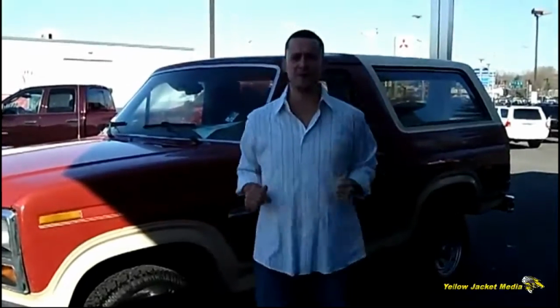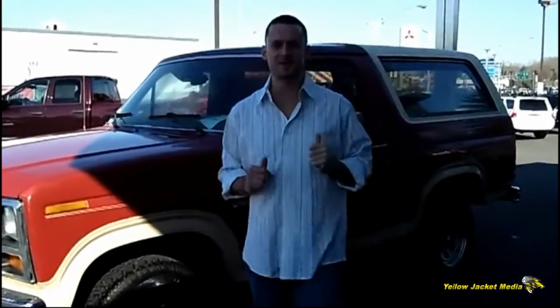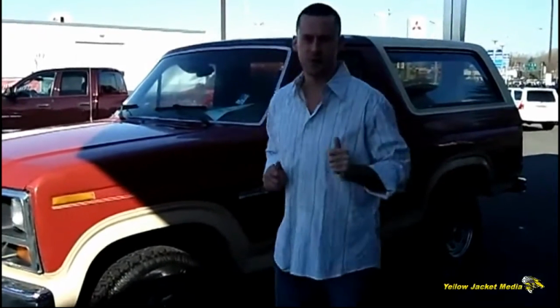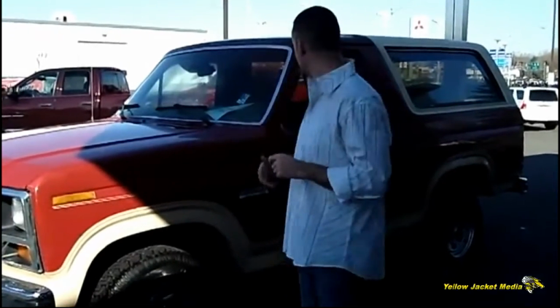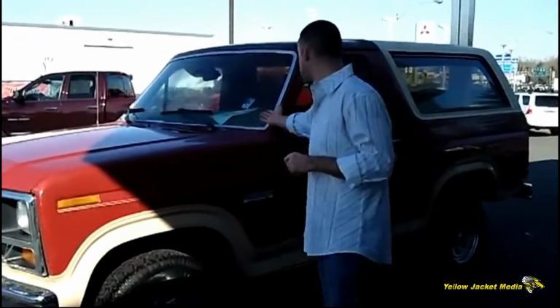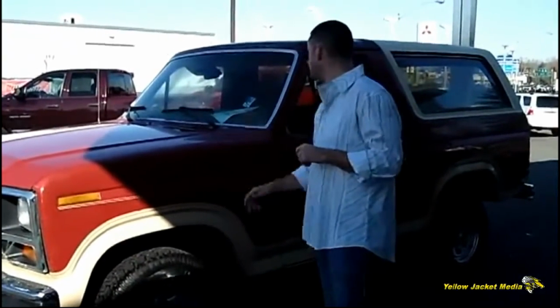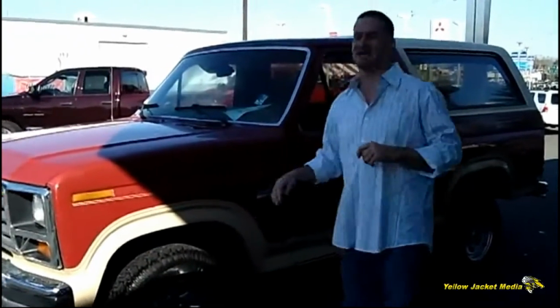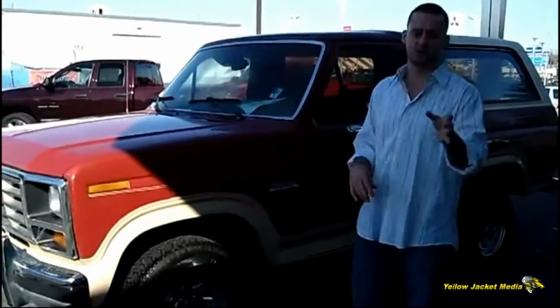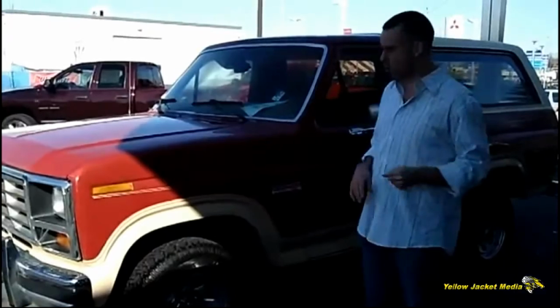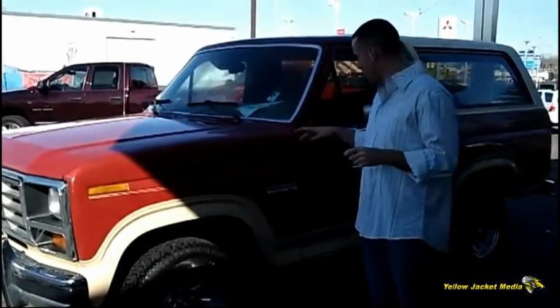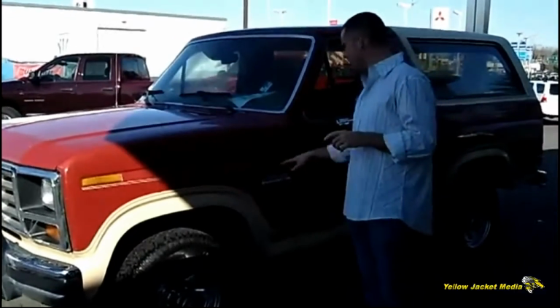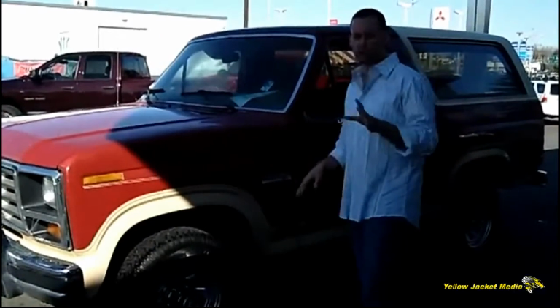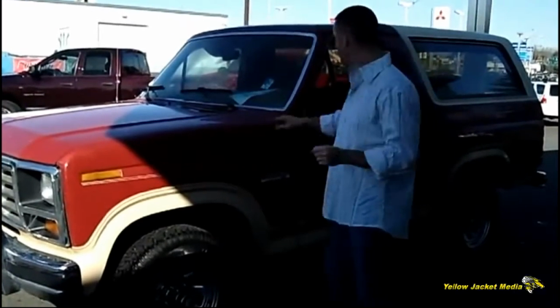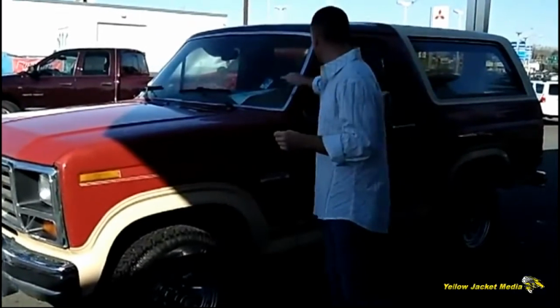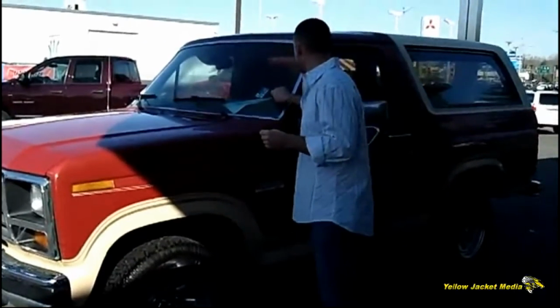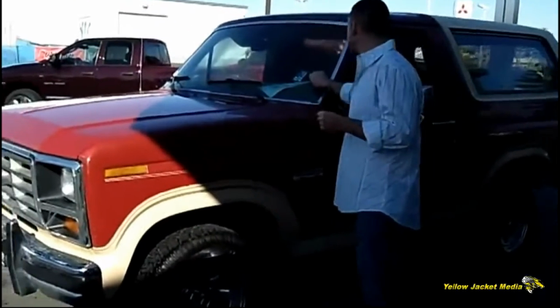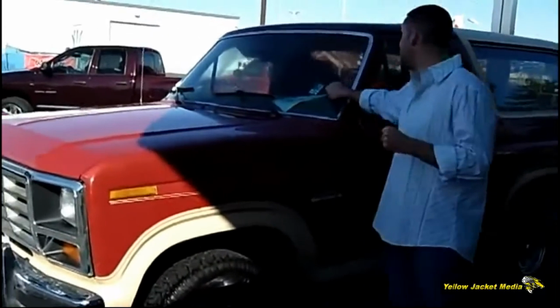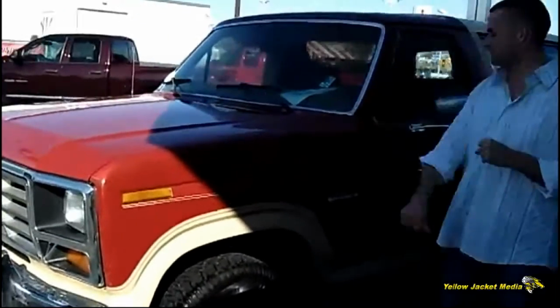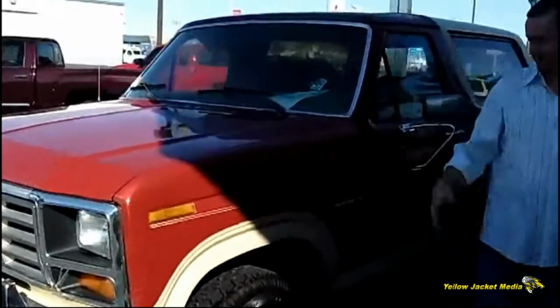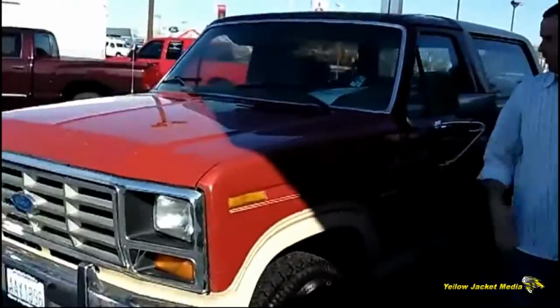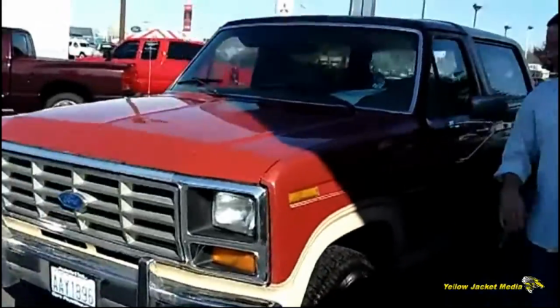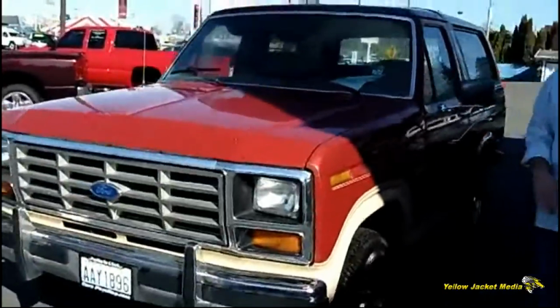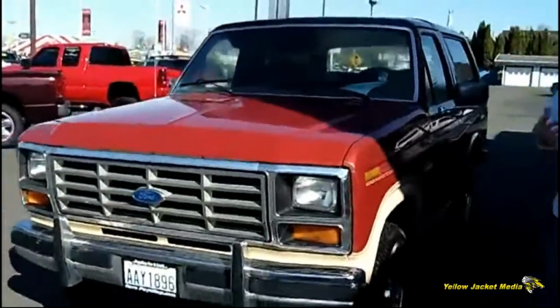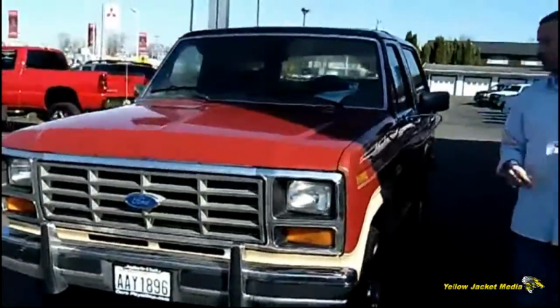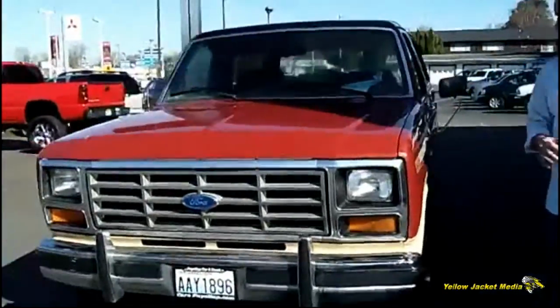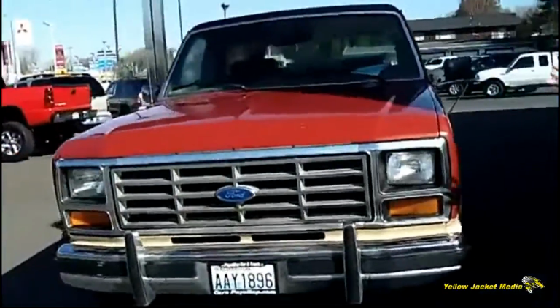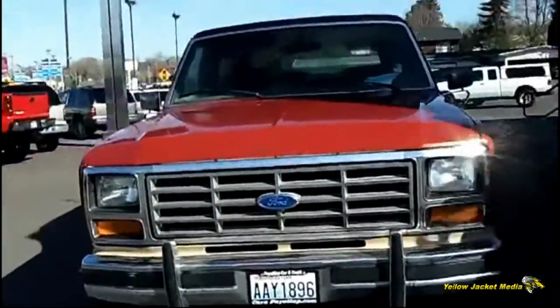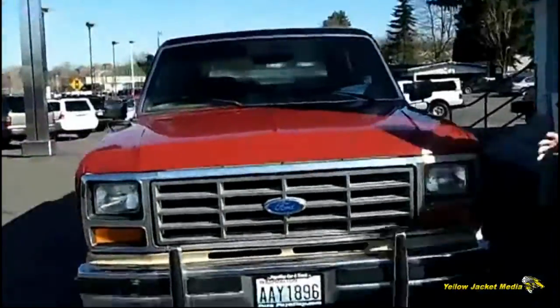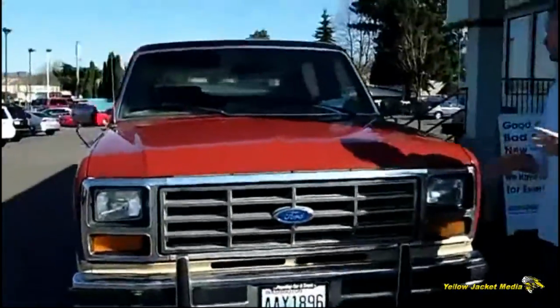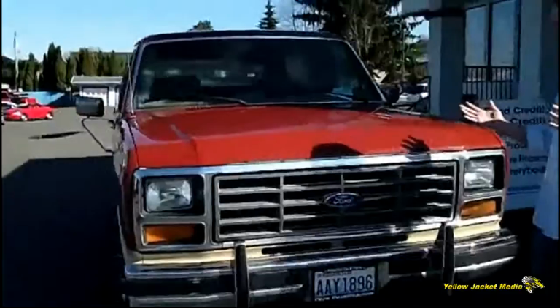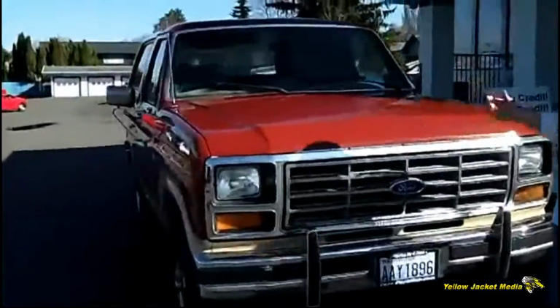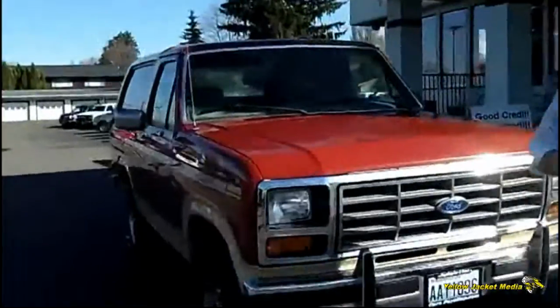Hey folks, Adam Ashby here with P.L.O.P. Current Truck. I'd like to share your 1986 Ford Bronco Eddie Bauer 4x4, stock number 79375. Local trade-in, just took it in on trade. Just a real, real nice, clean, full-size Bronco as you can see.